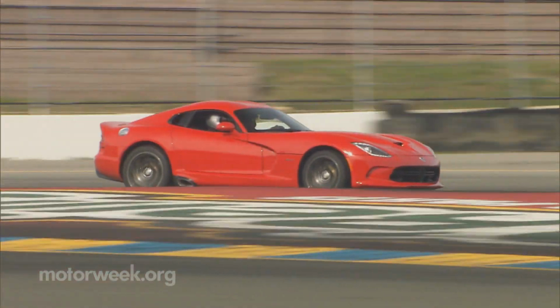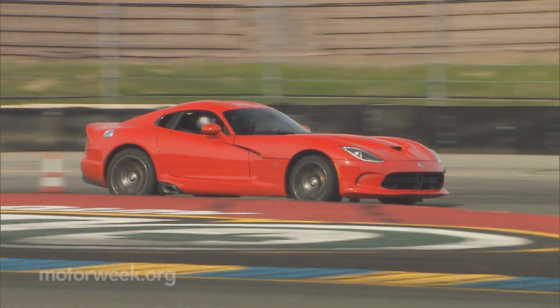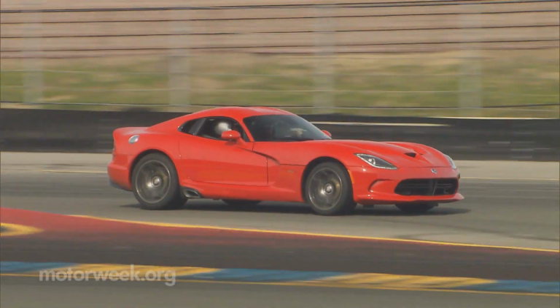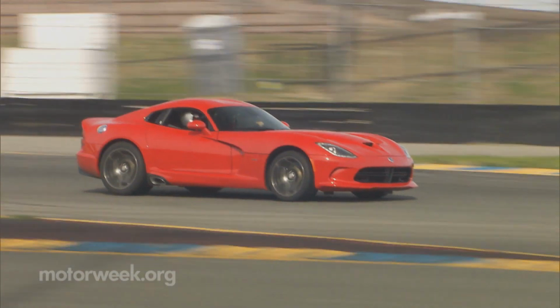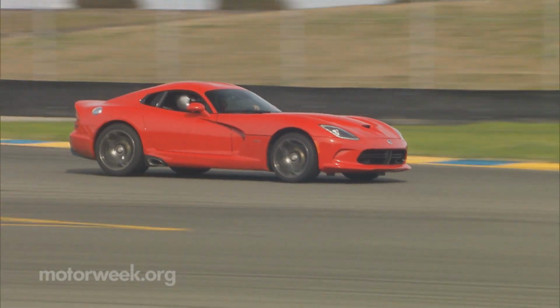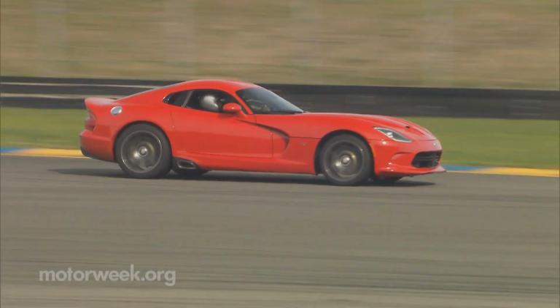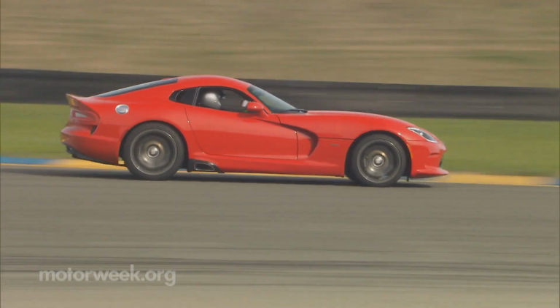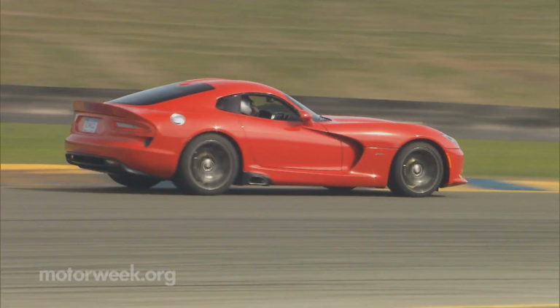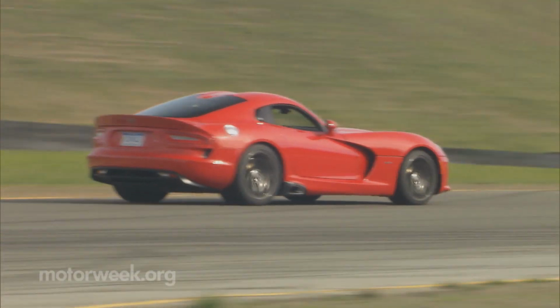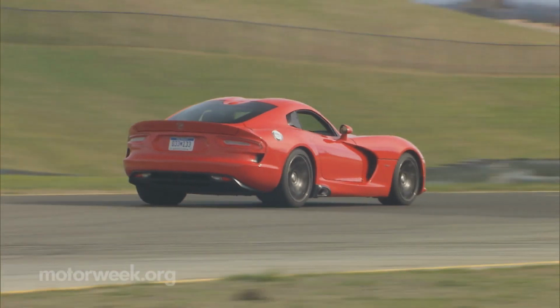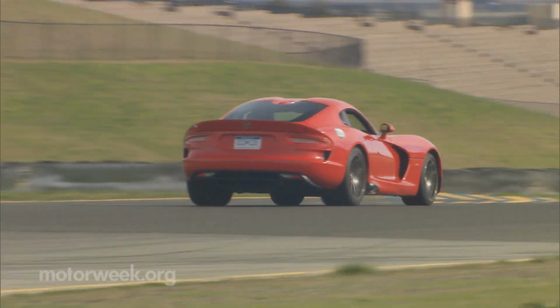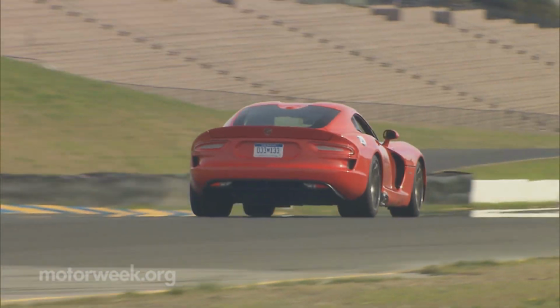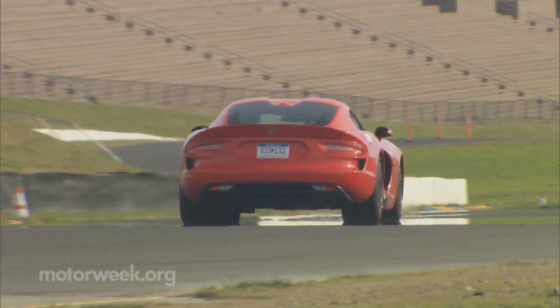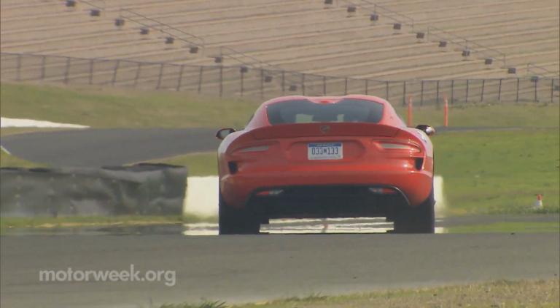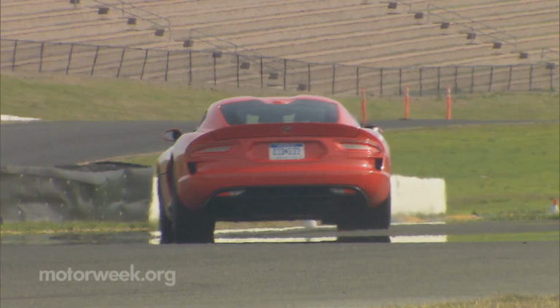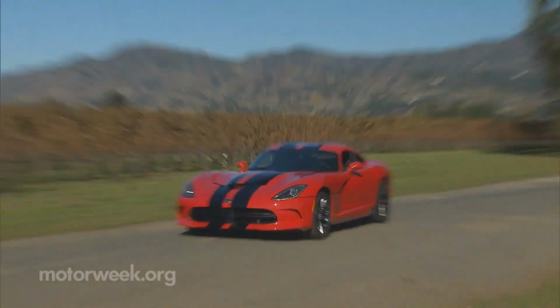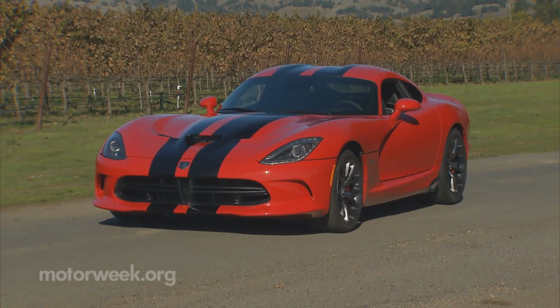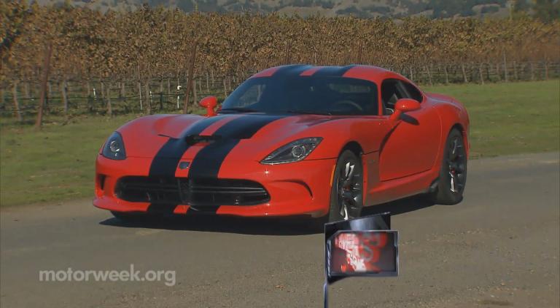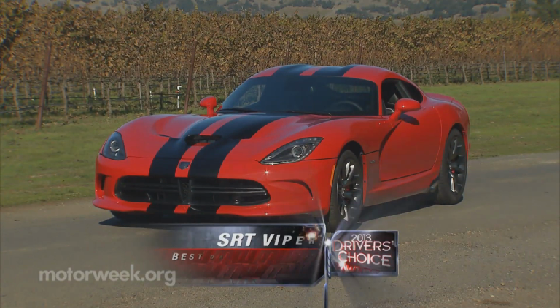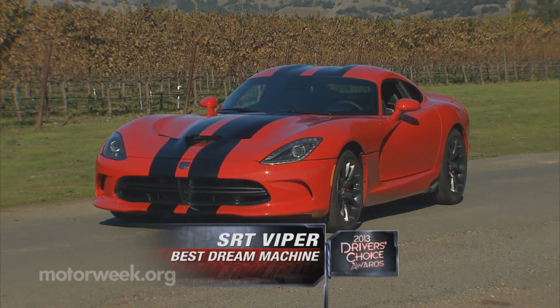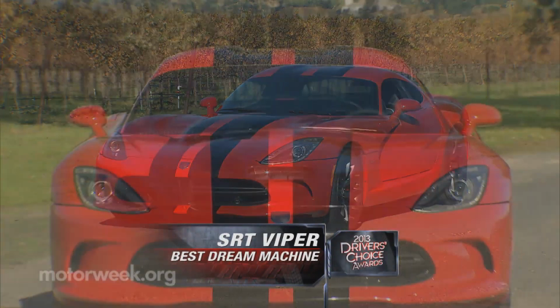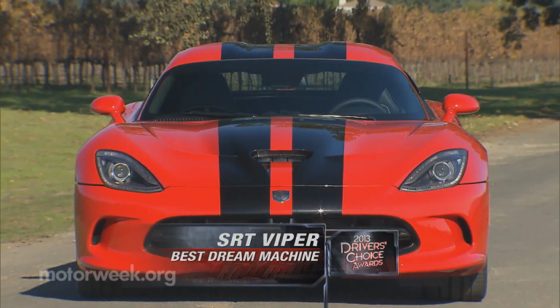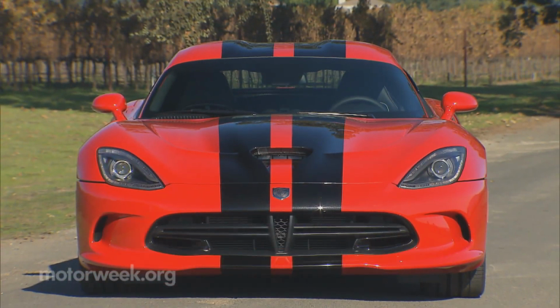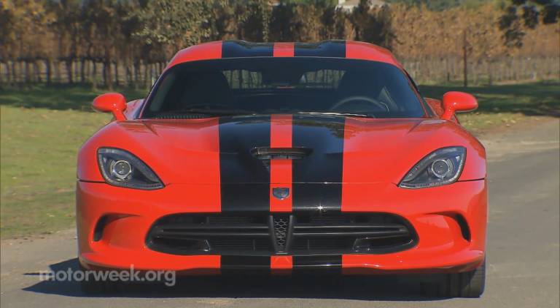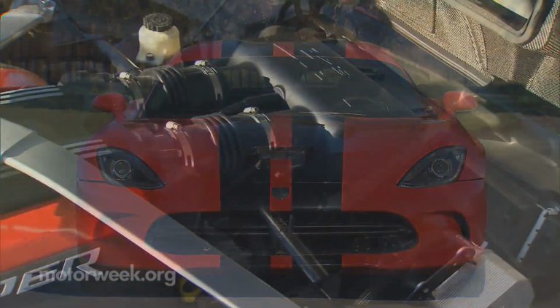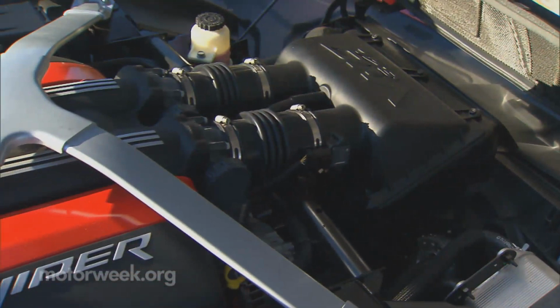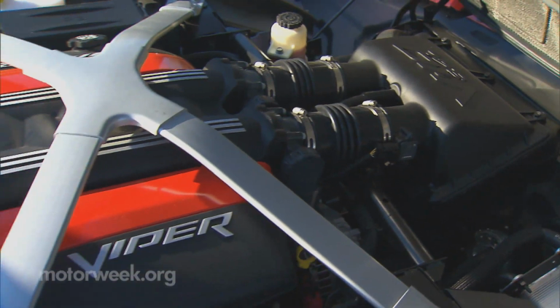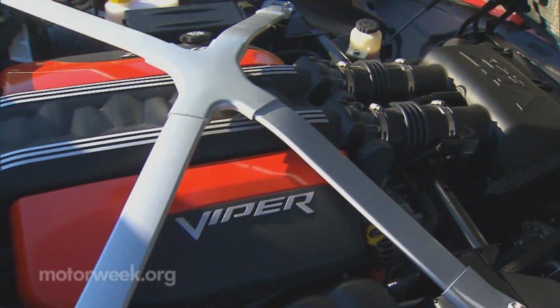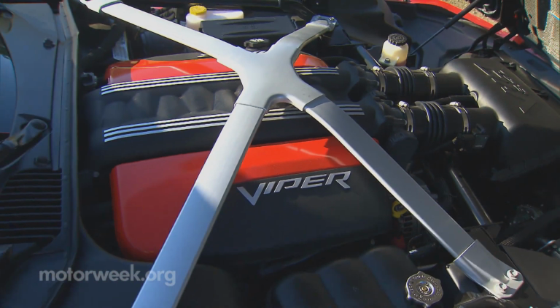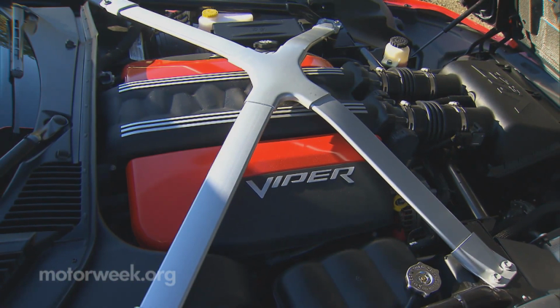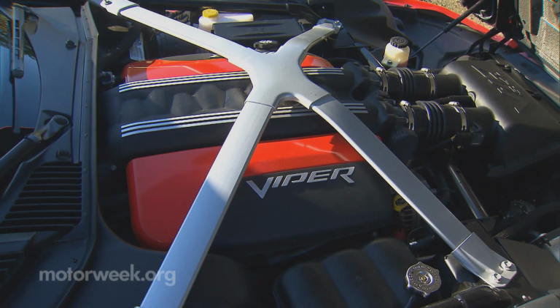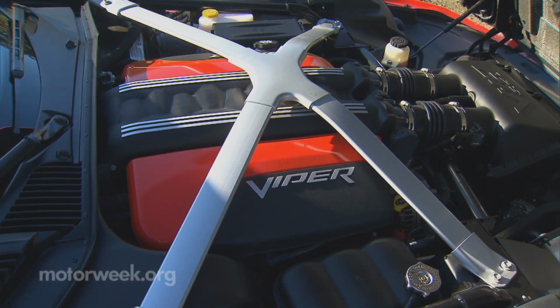Turning from eco-performance to all-out performance, our next dream machine for 2013 is the SRT Viper. It's back, and while the exterior has been tamed somewhat, all of its V10 fury remains inside.